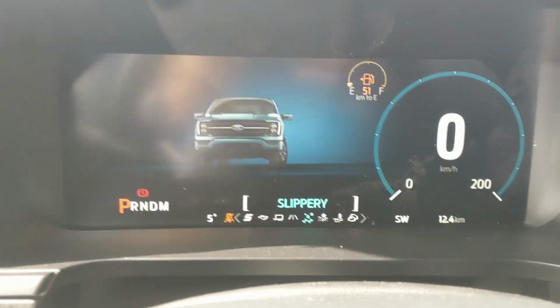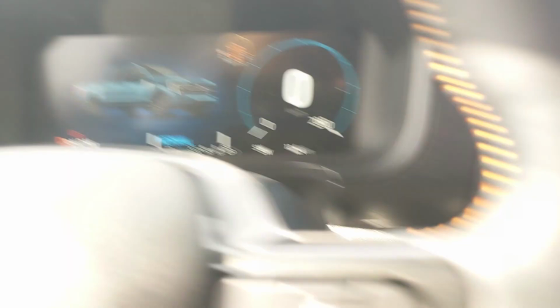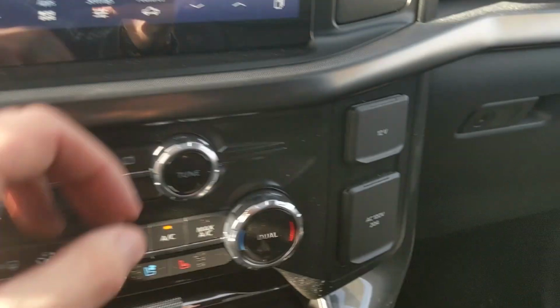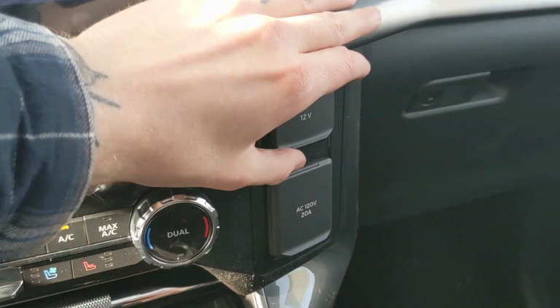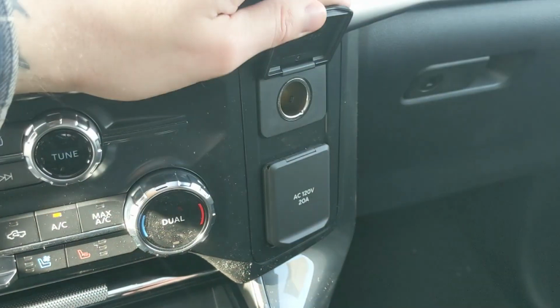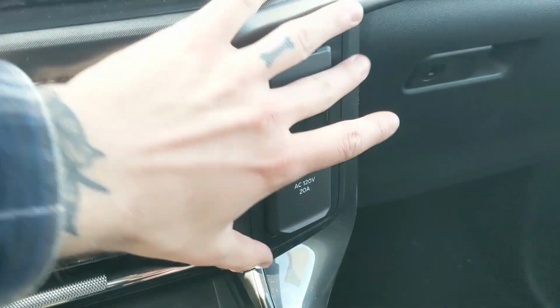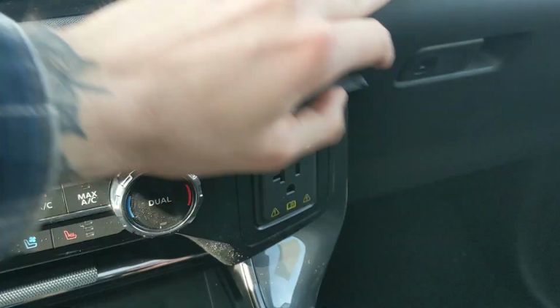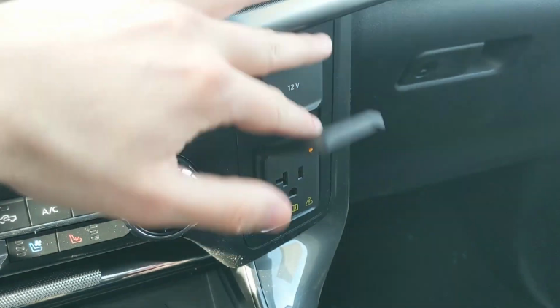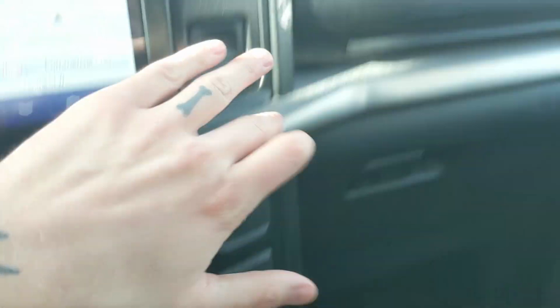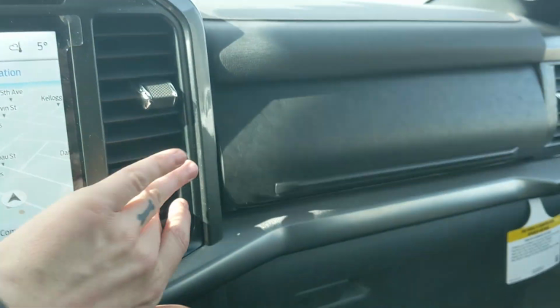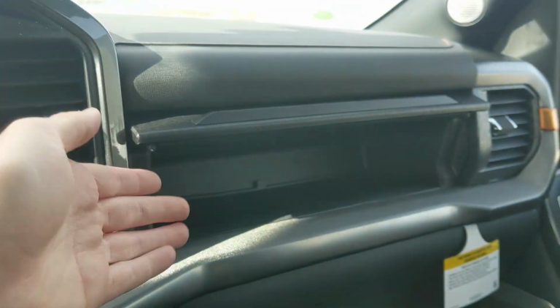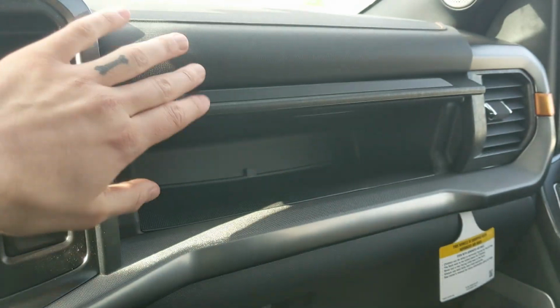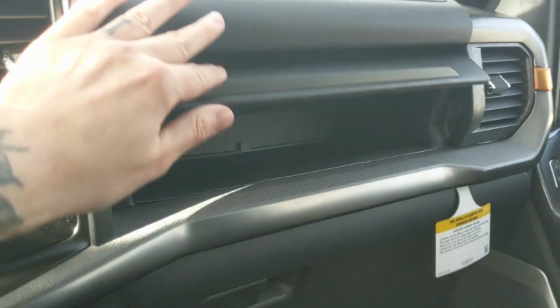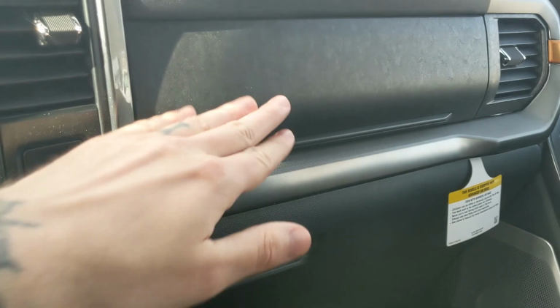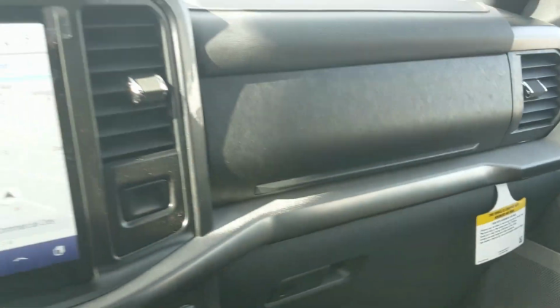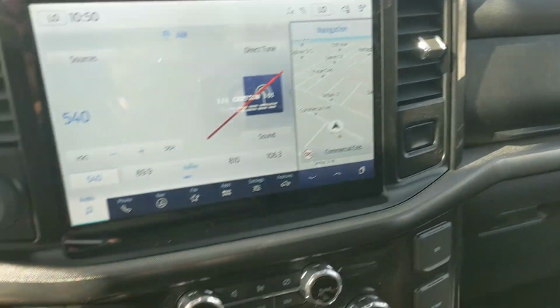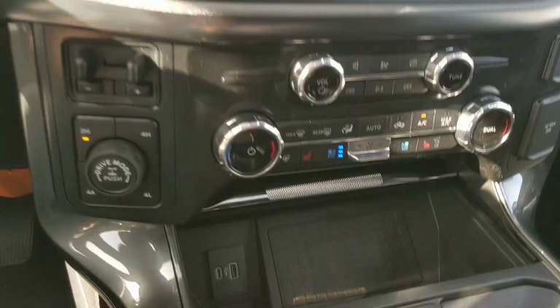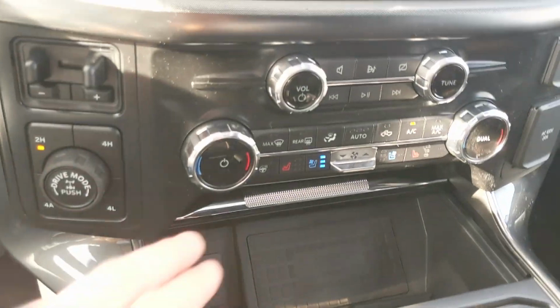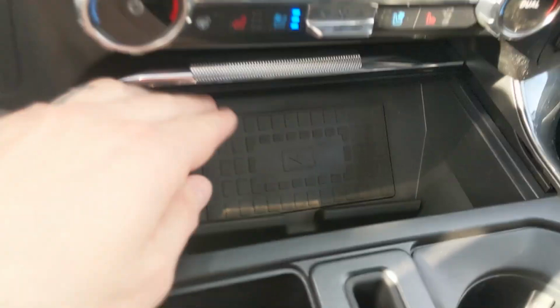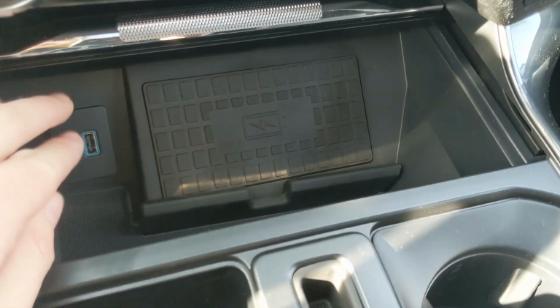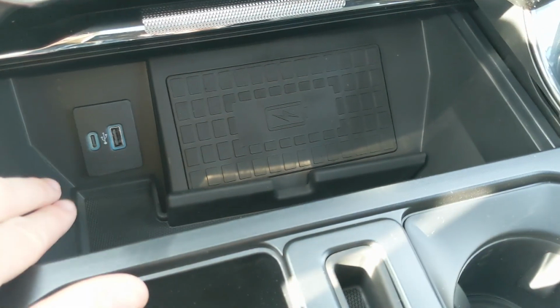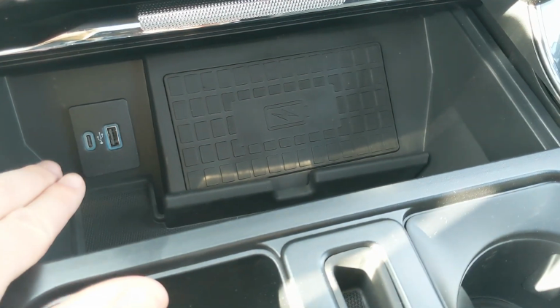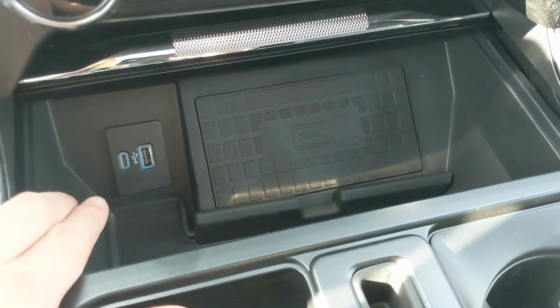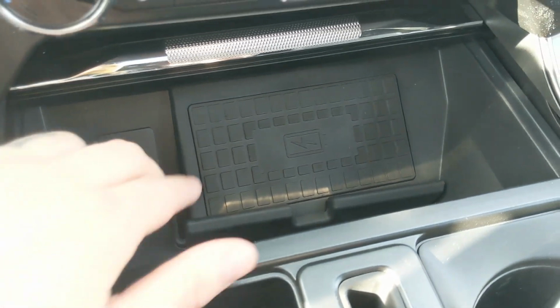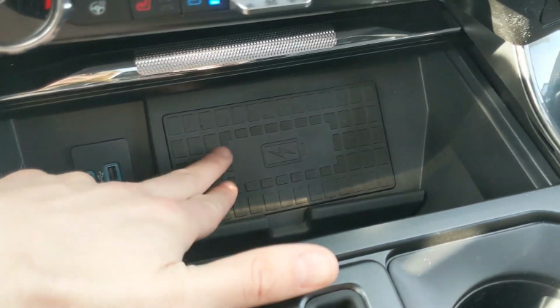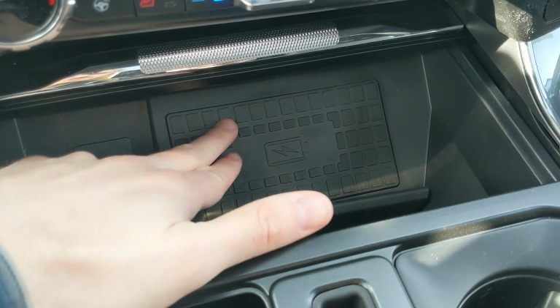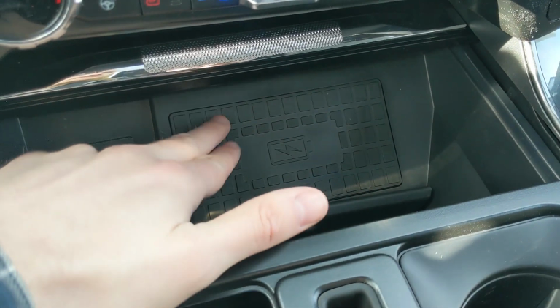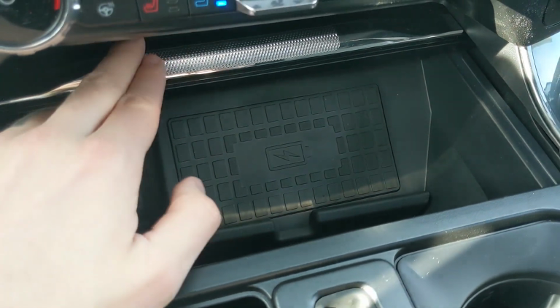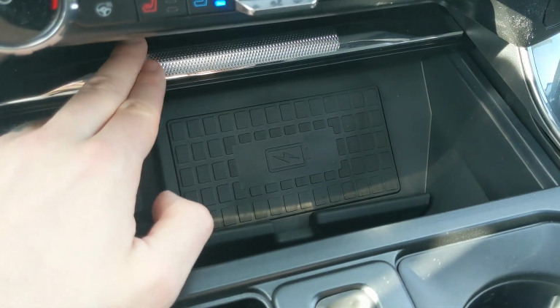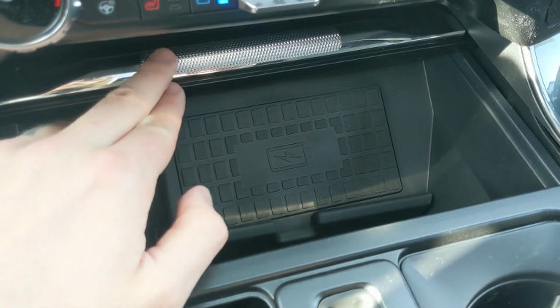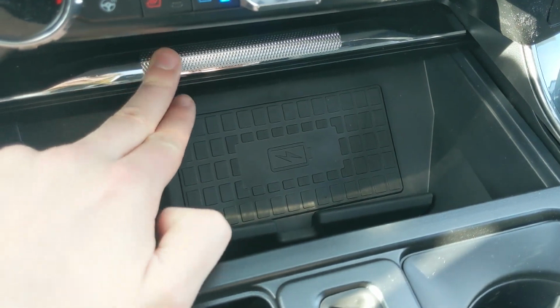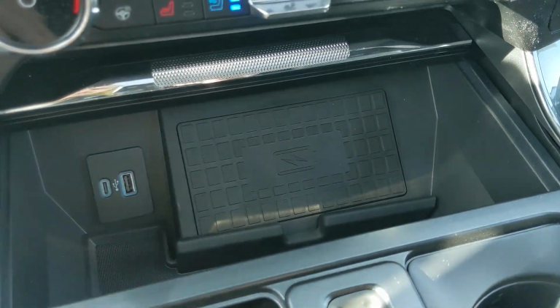Moving on to the right we have a 12 volt and 120 volt power outlet and a compartment for more storage. Moving down you have another compartment with a USB, USB-C, and wireless charging pad, so if your phone's compatible just throw it on there to charge.